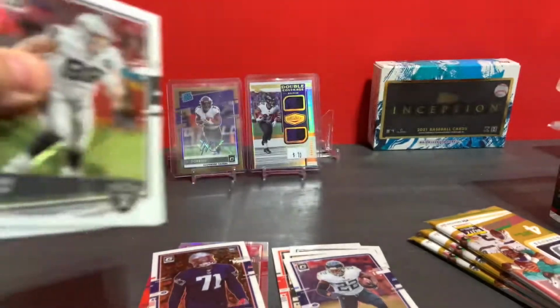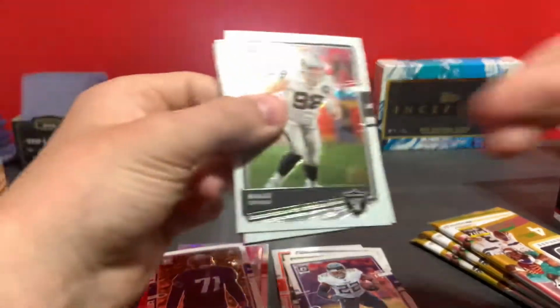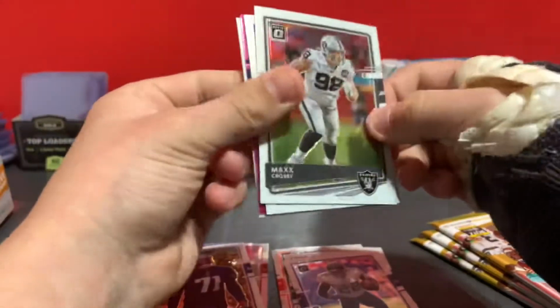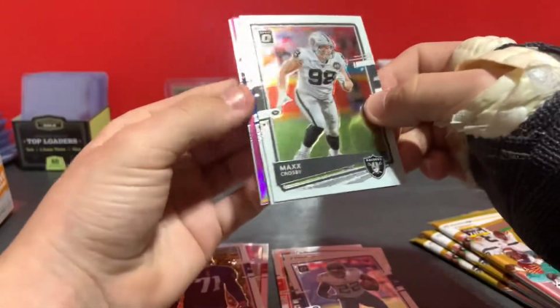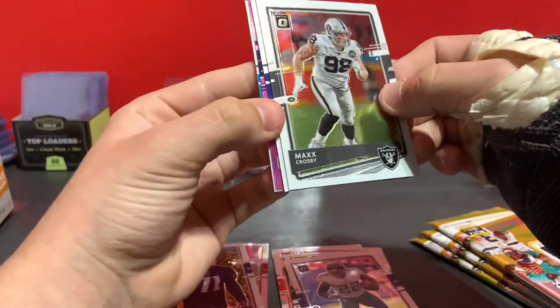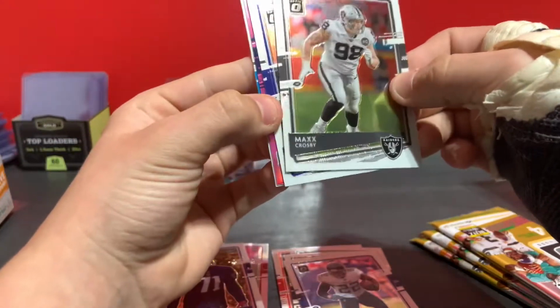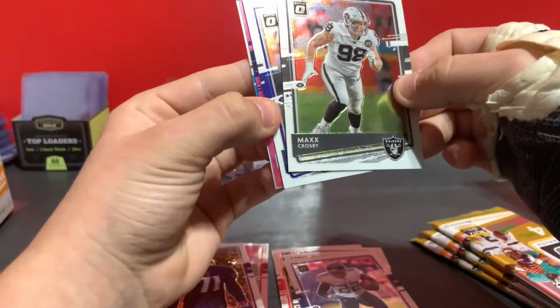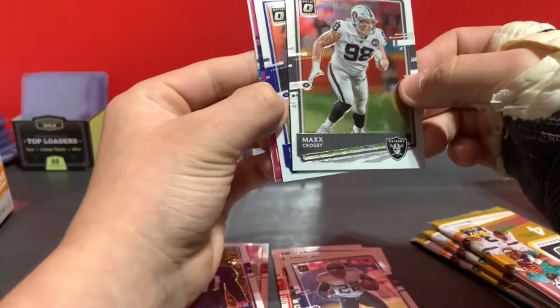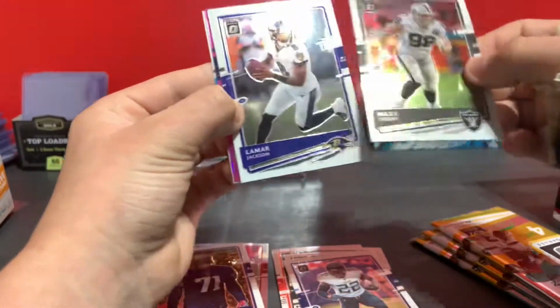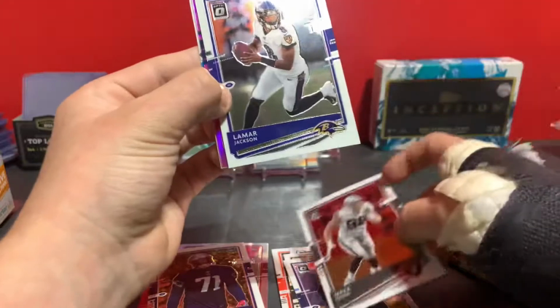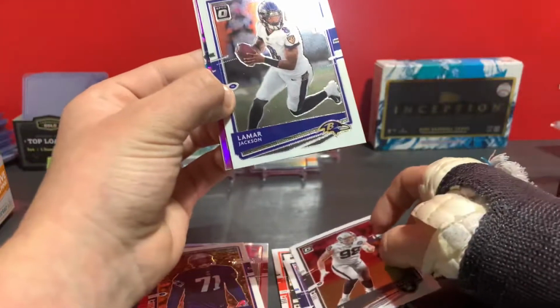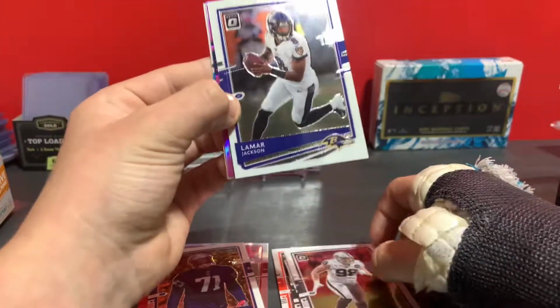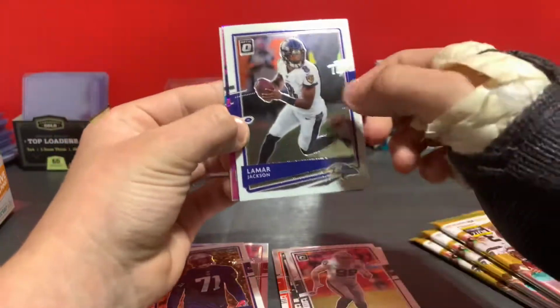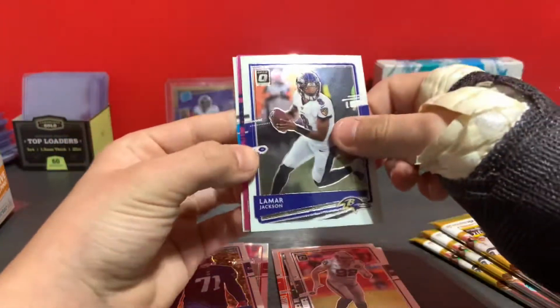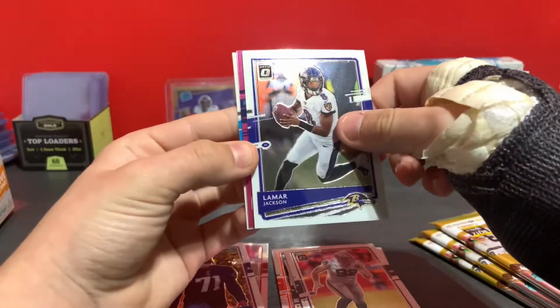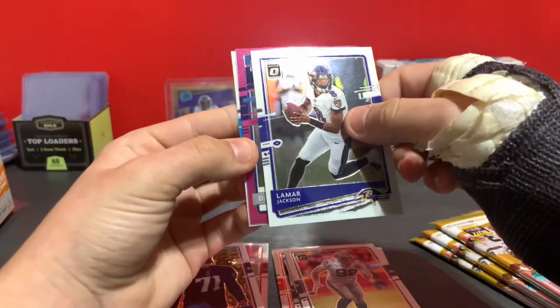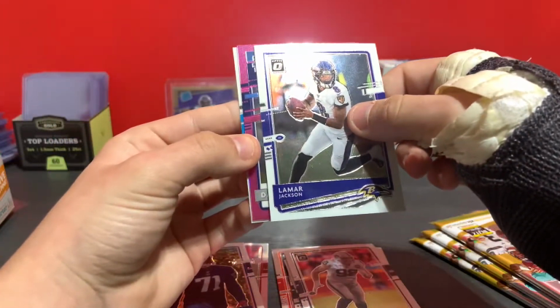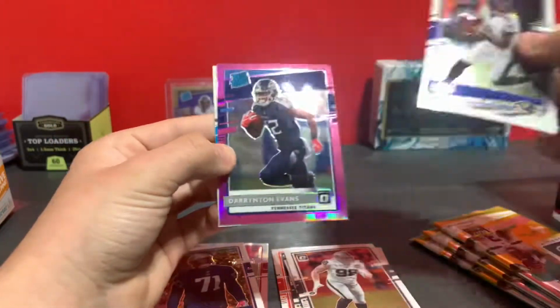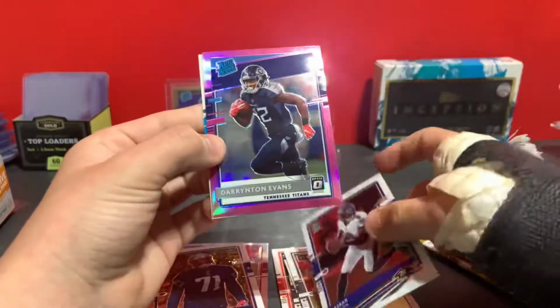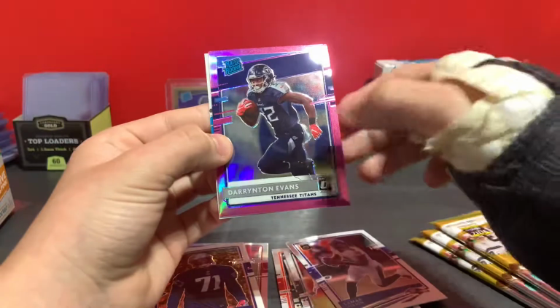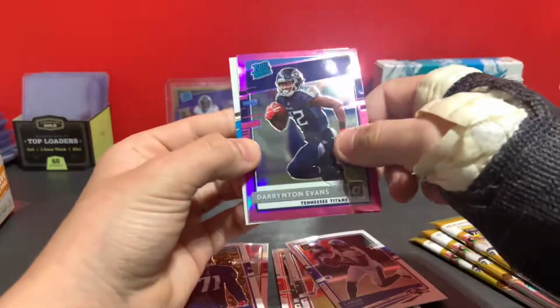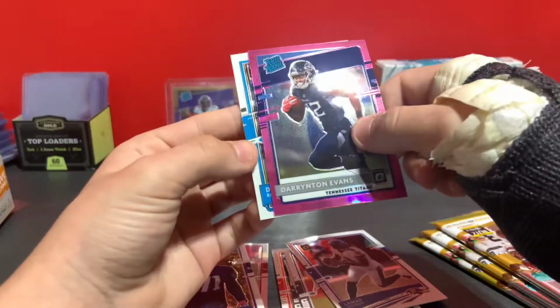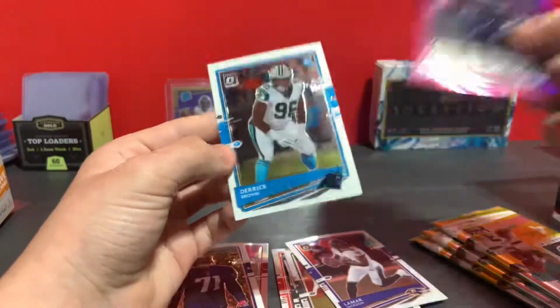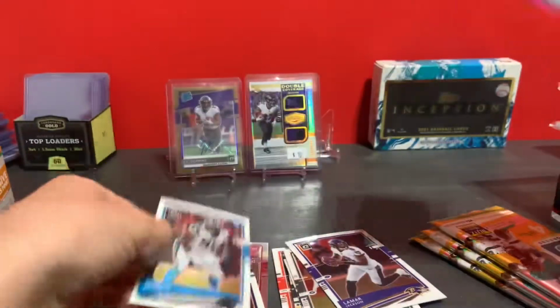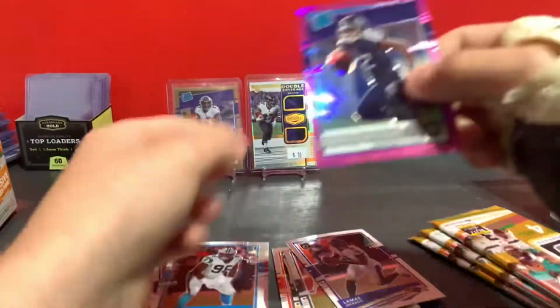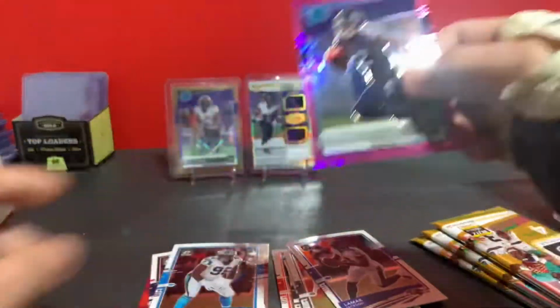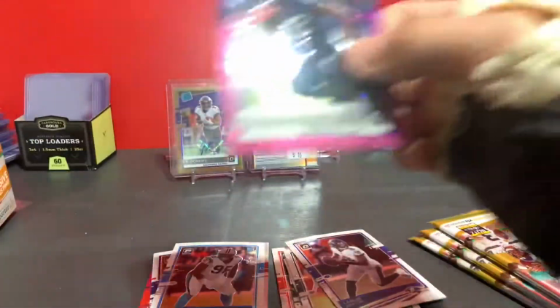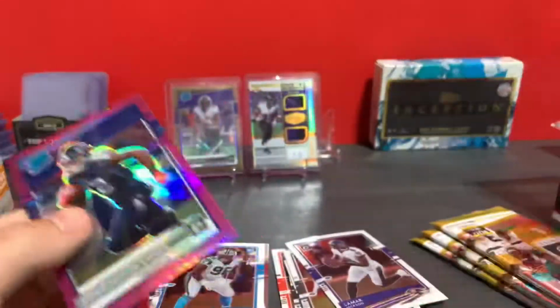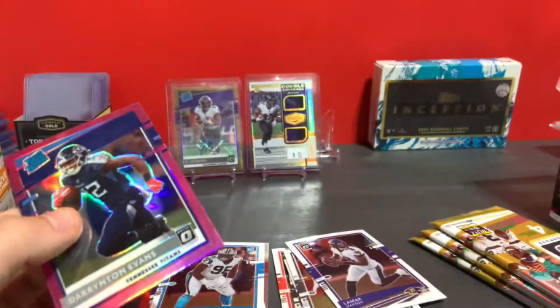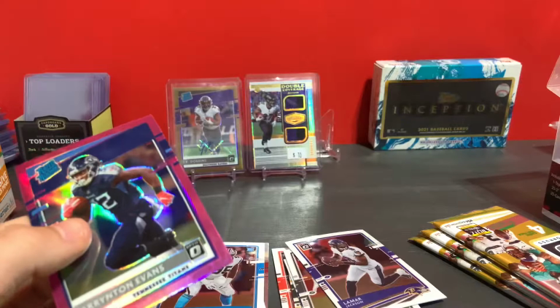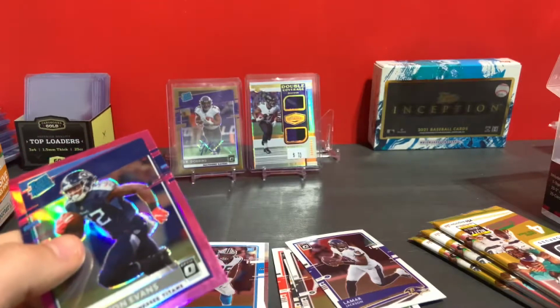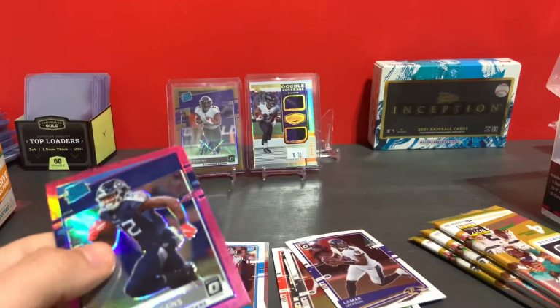Now we got Max Crosby, we got another pink here — Lamar Jackson. Darrington Evans raider rookie pink and Derrick Brown rookie.